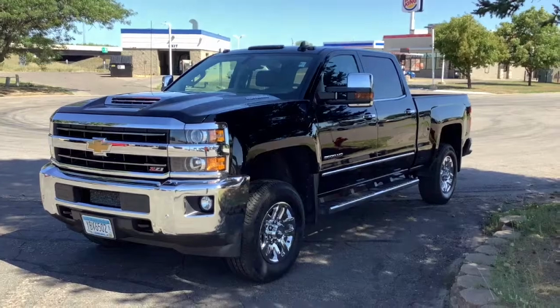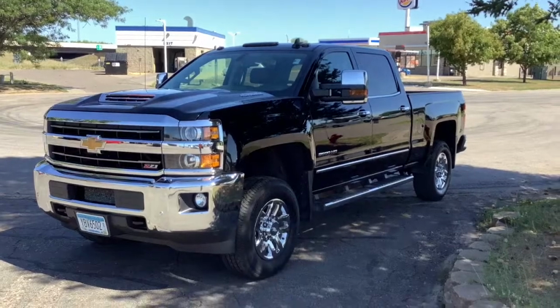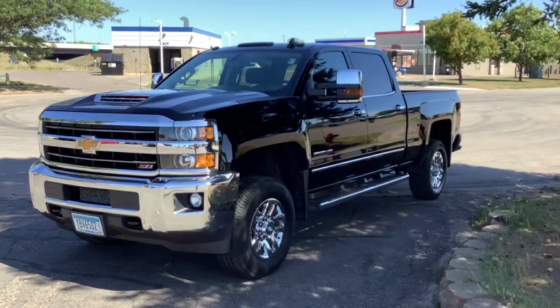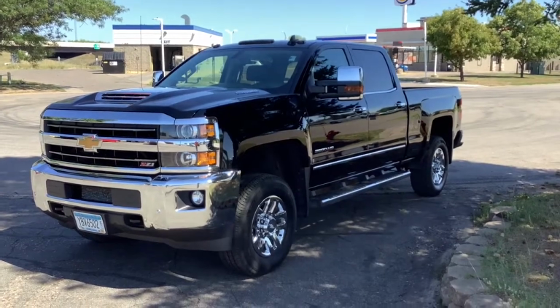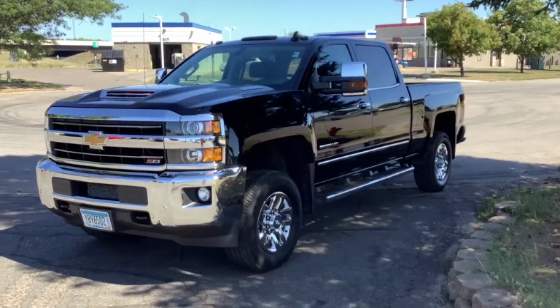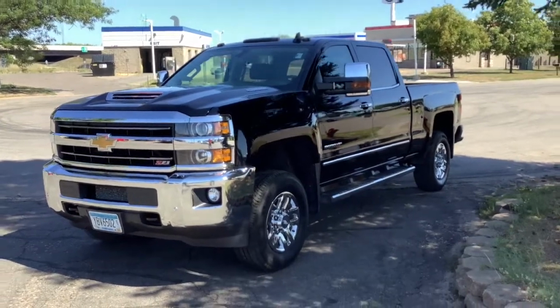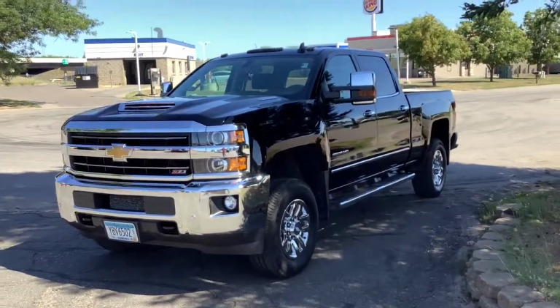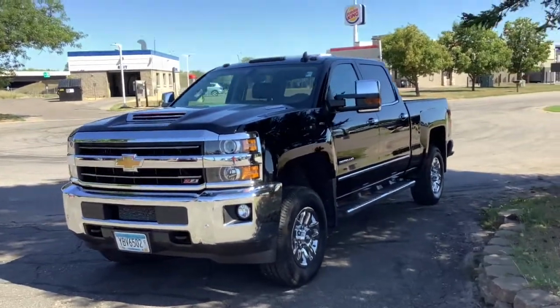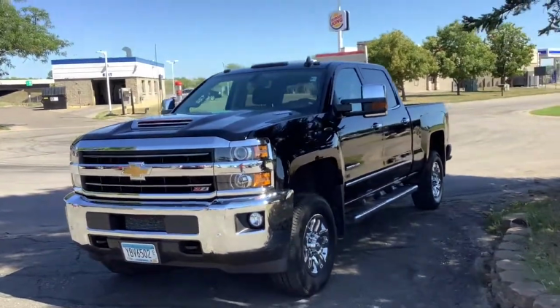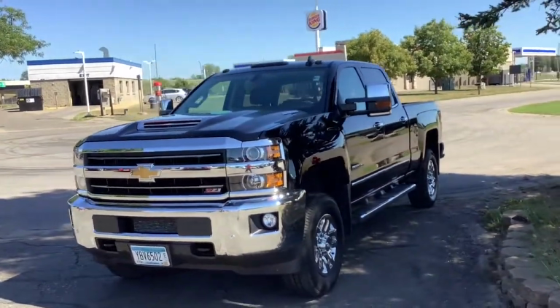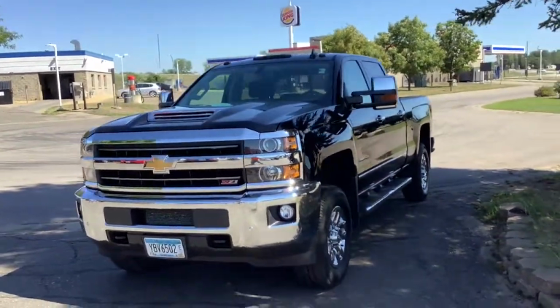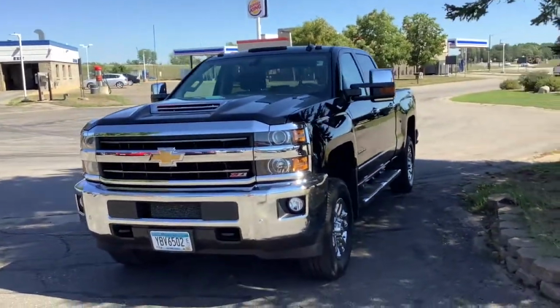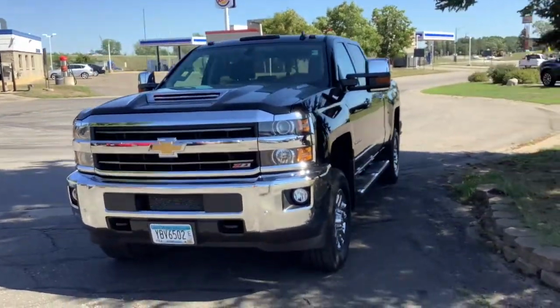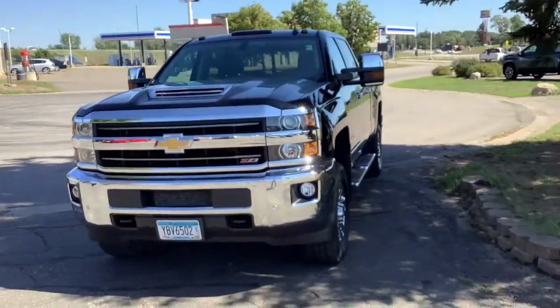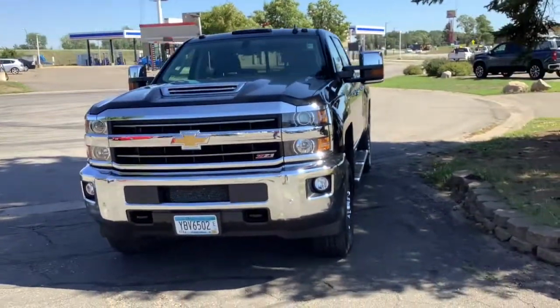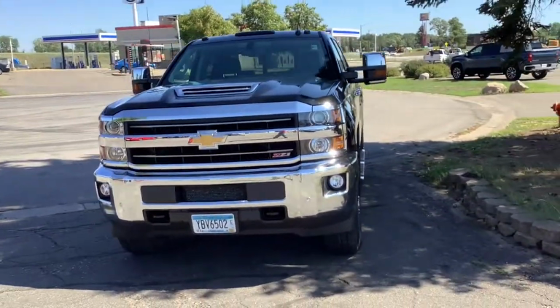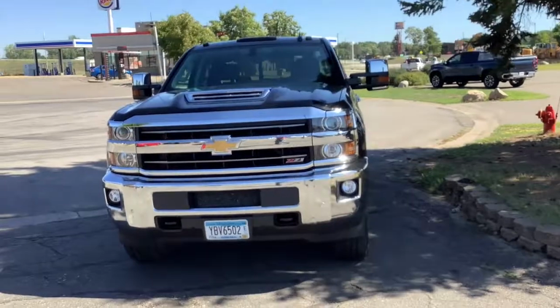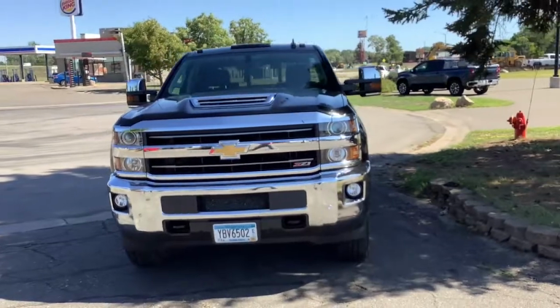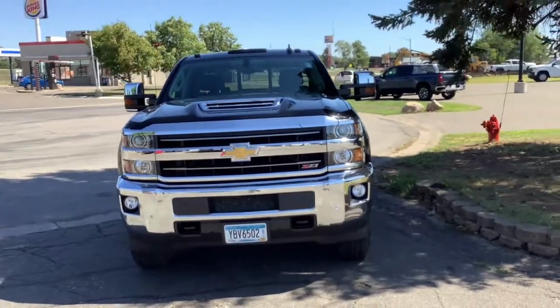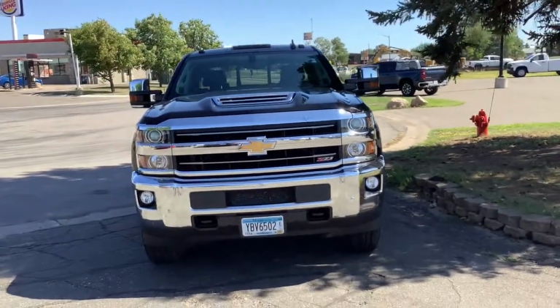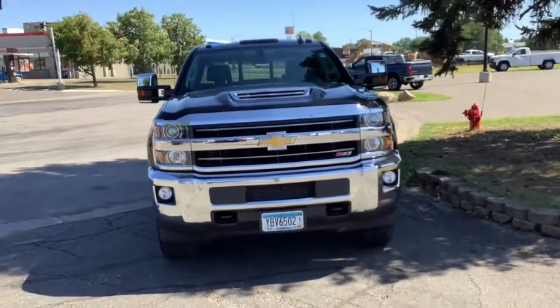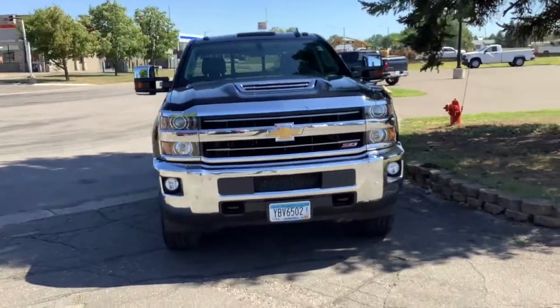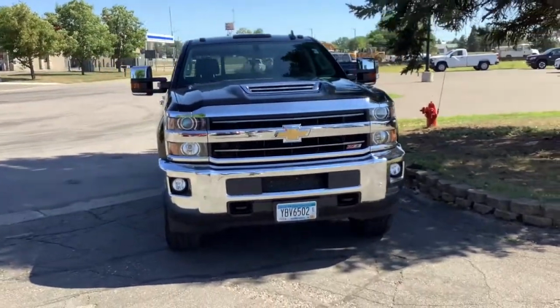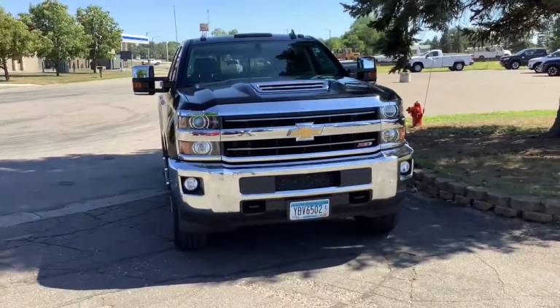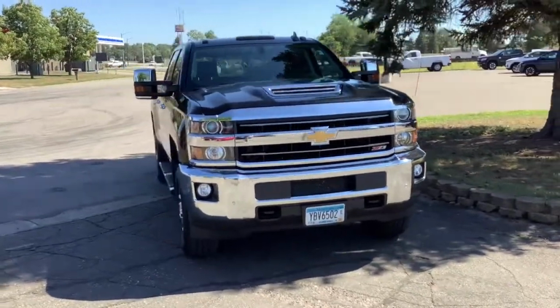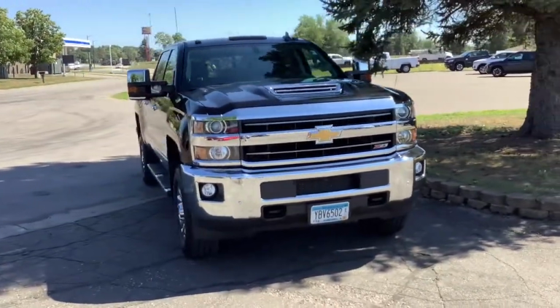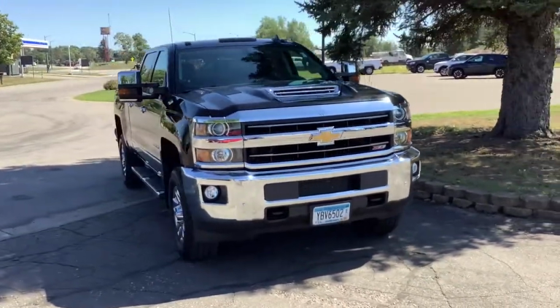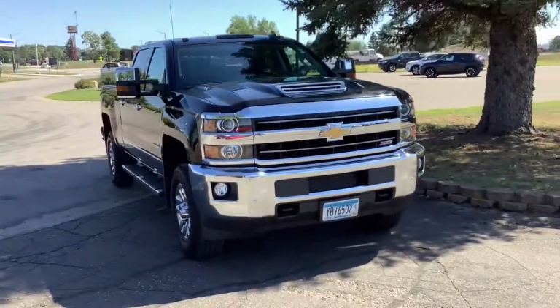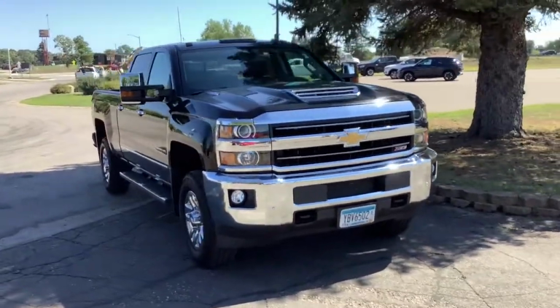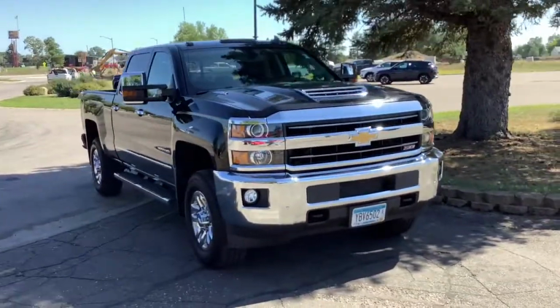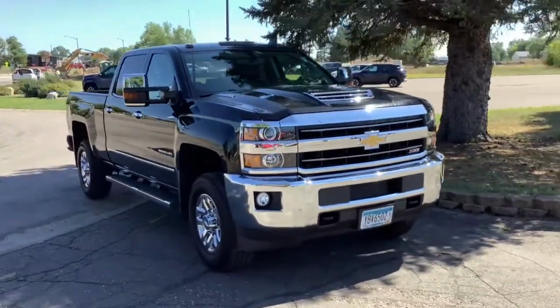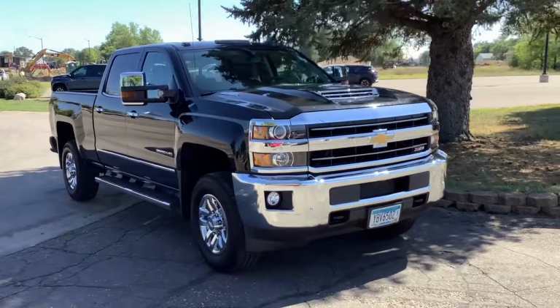This could be the car for you. The 2018 Chevrolet Silverado. This vehicle is an outstanding buy with fewer than 50,000 miles on the odometer.